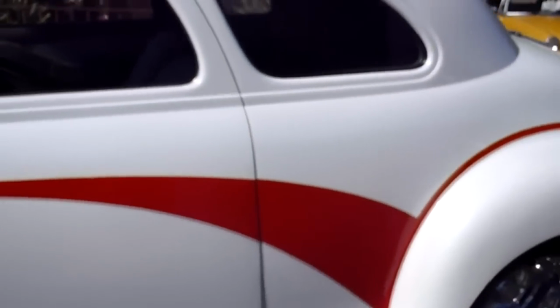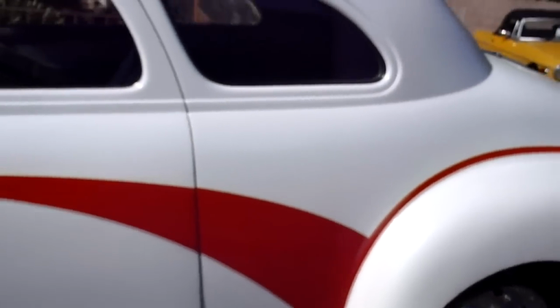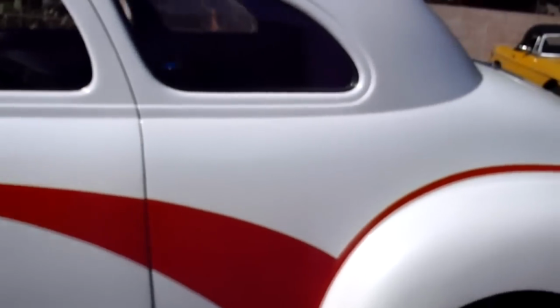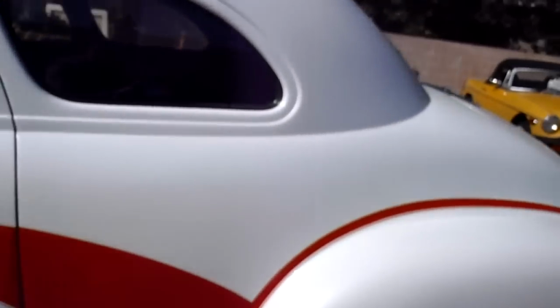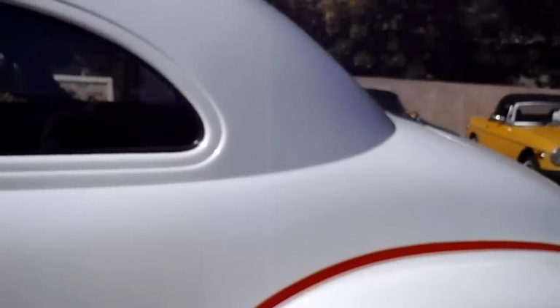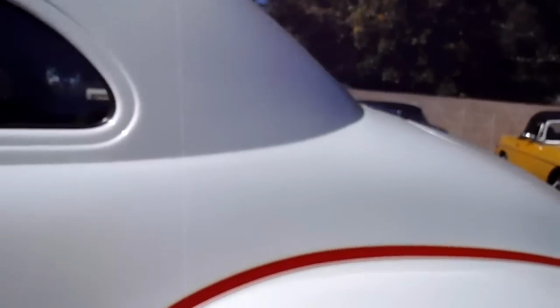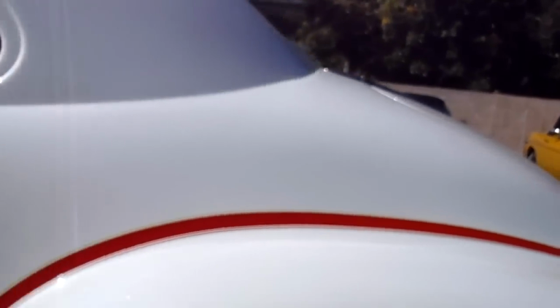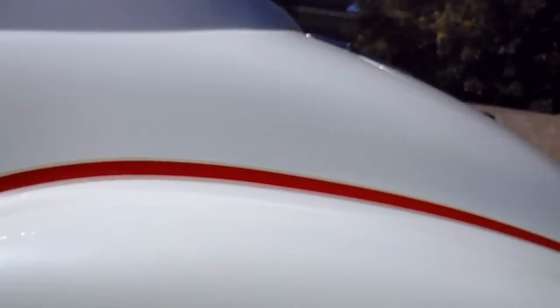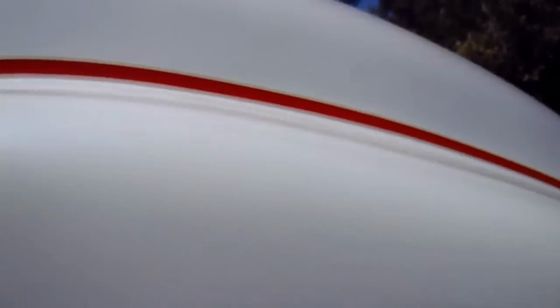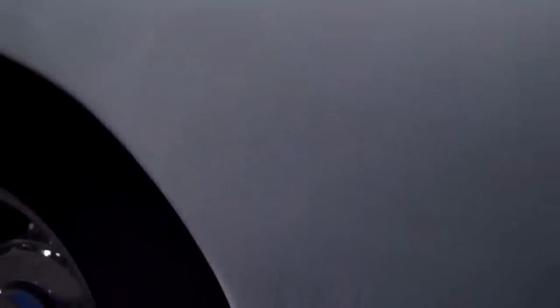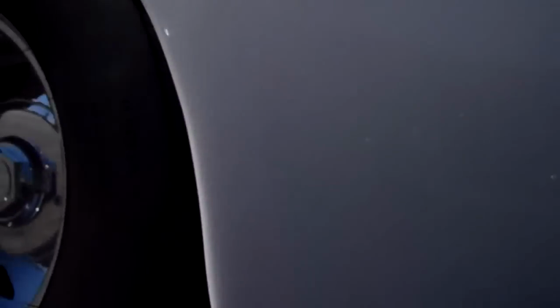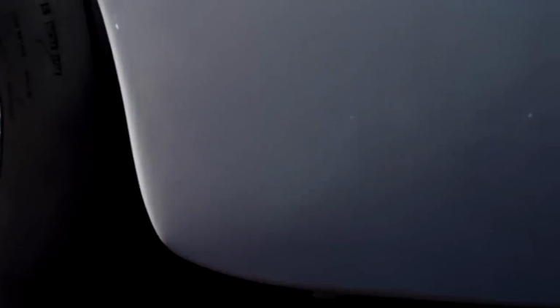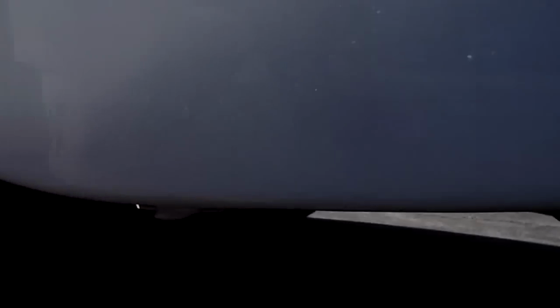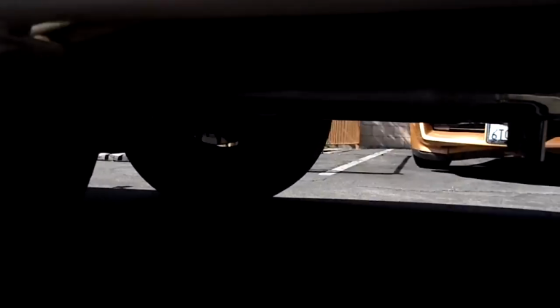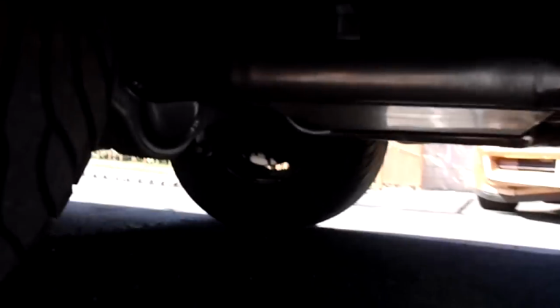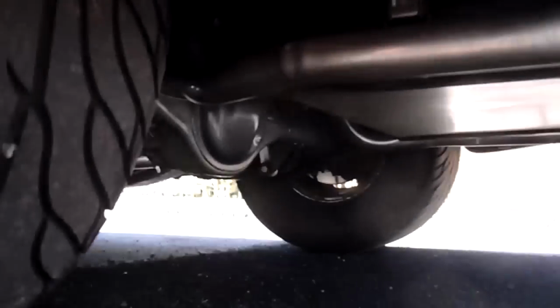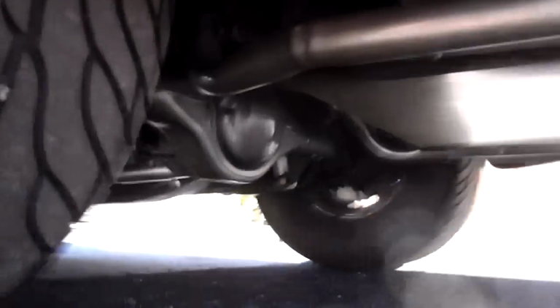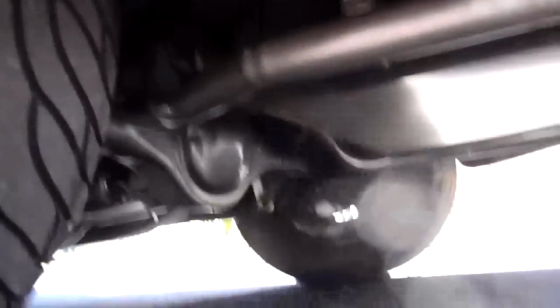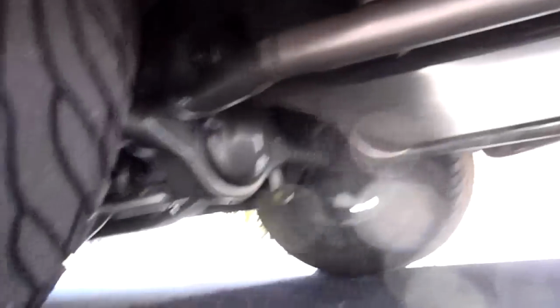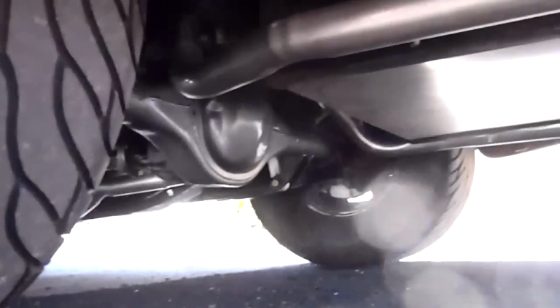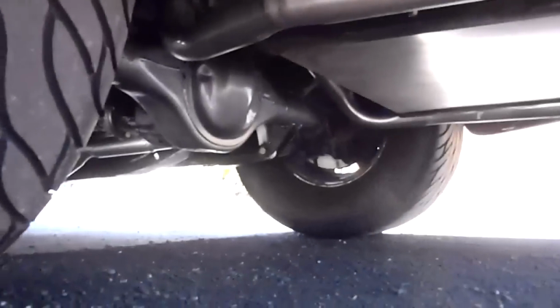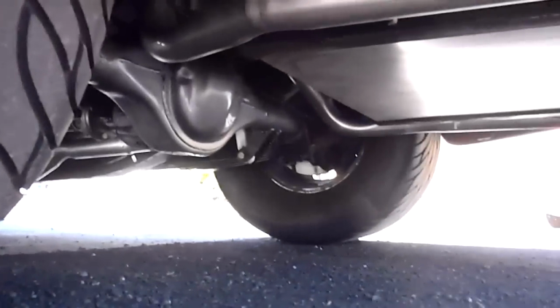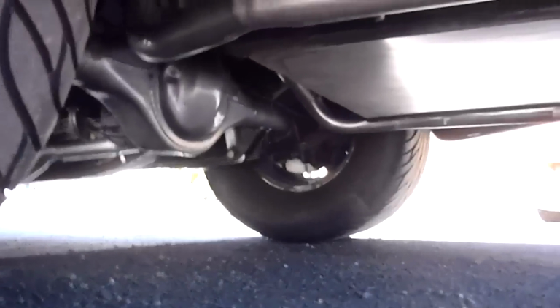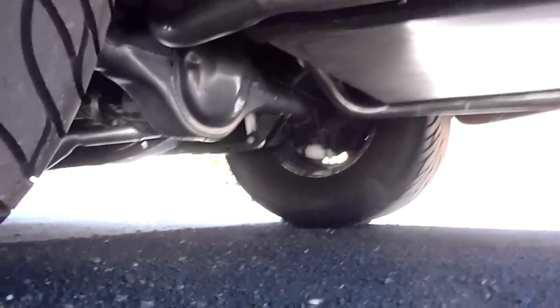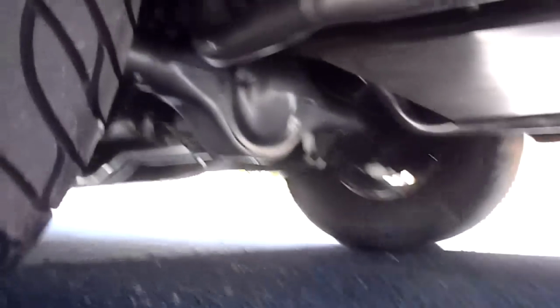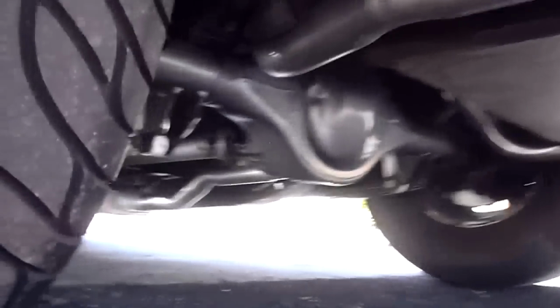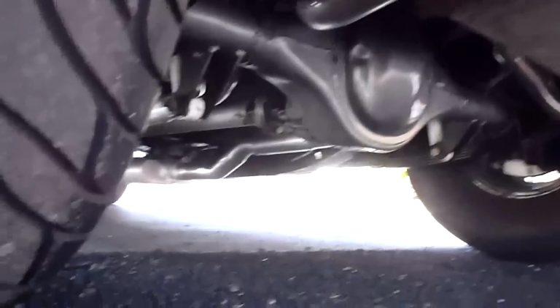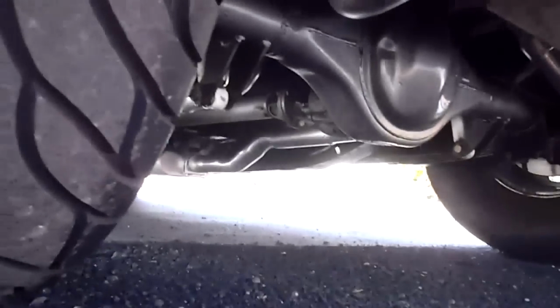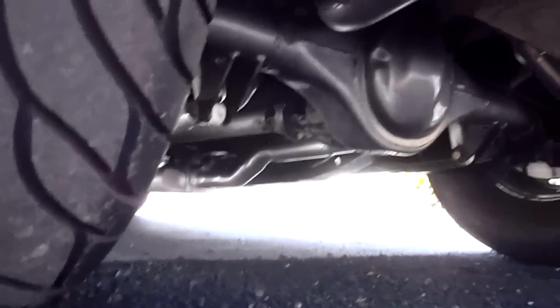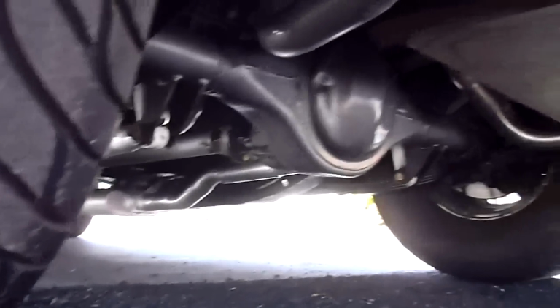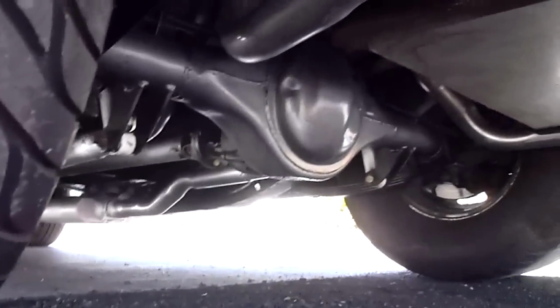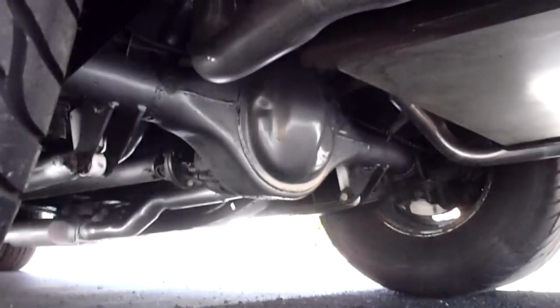I'm going to show you underneath here. There's a nice aluminum tank. Everything's nicely detailed underneath.